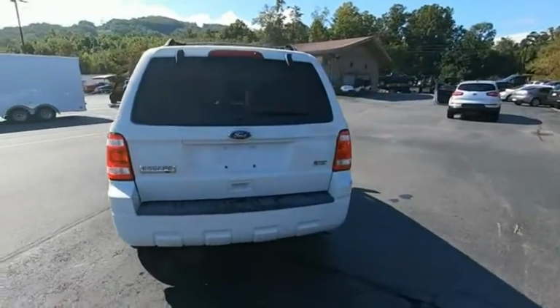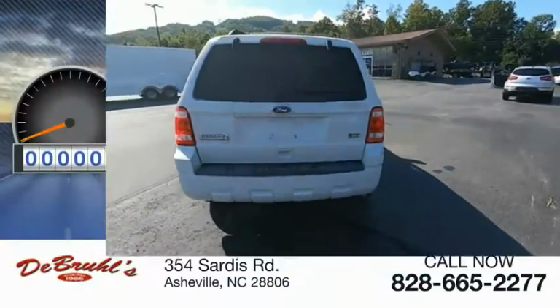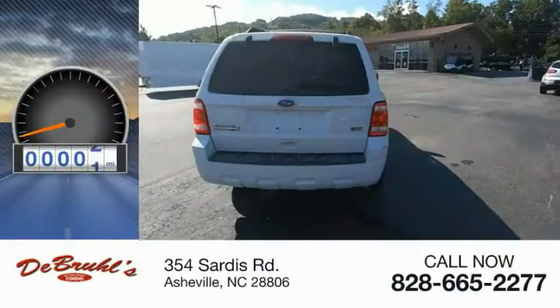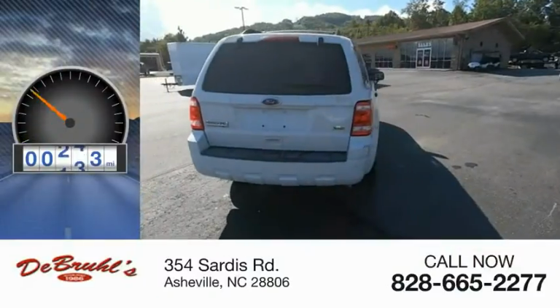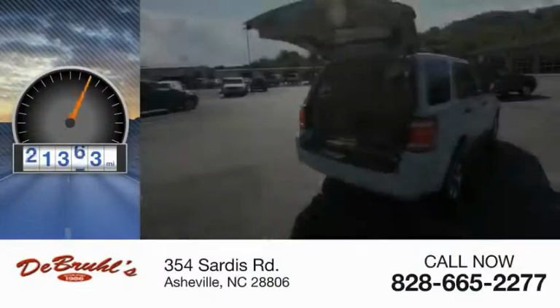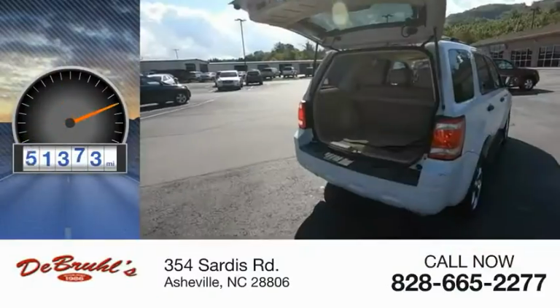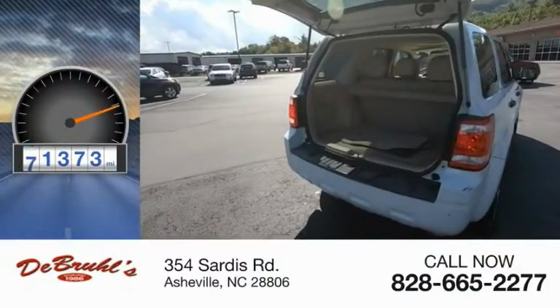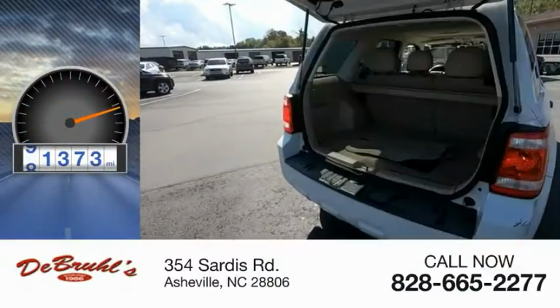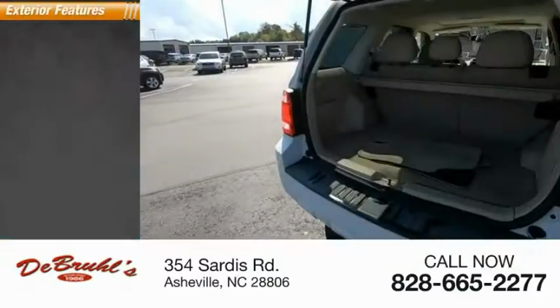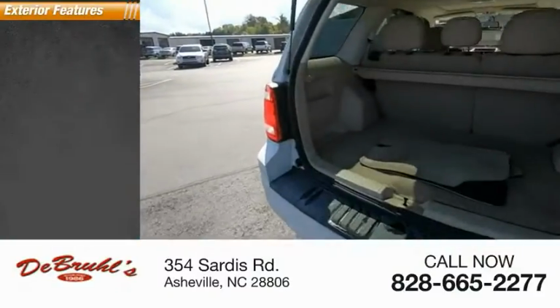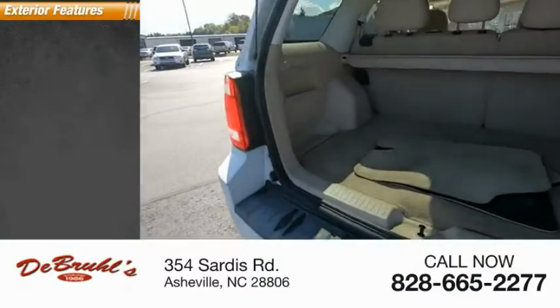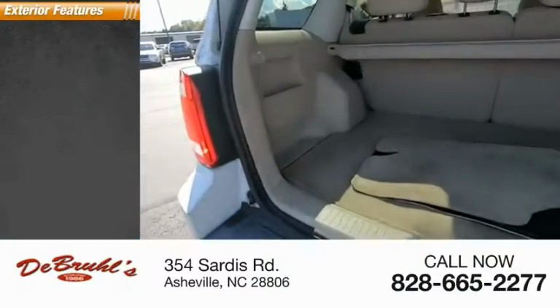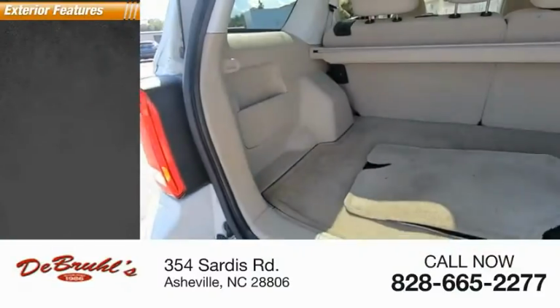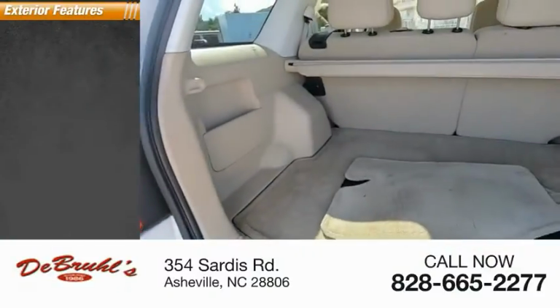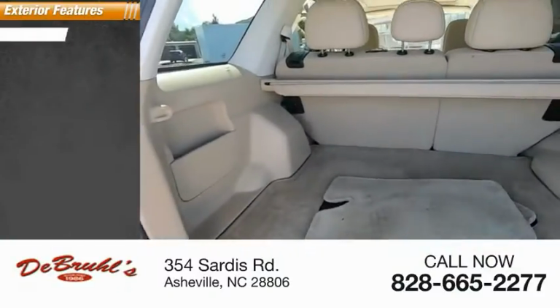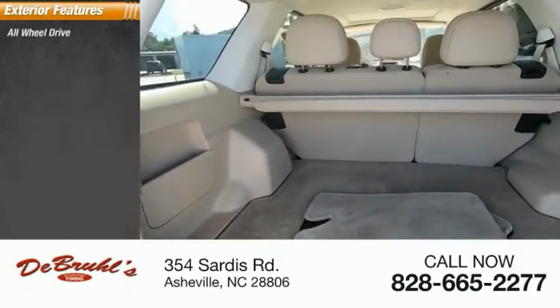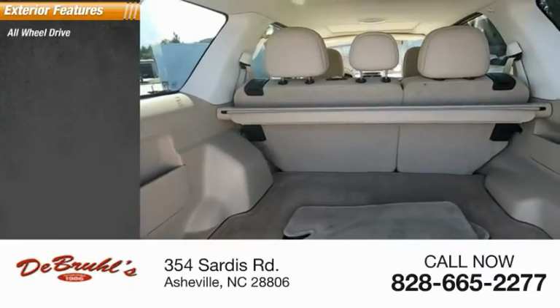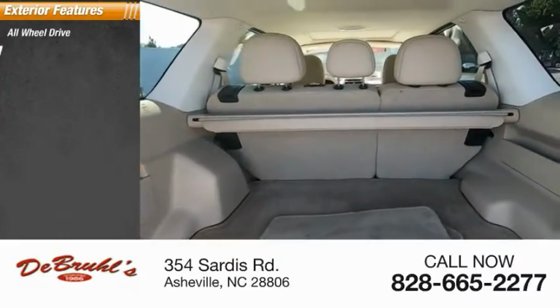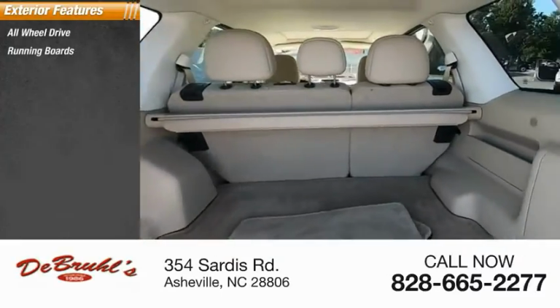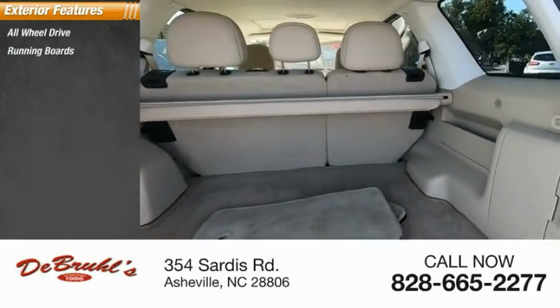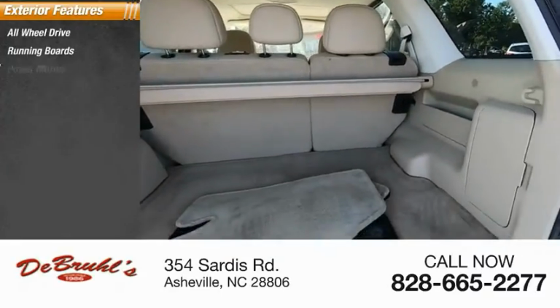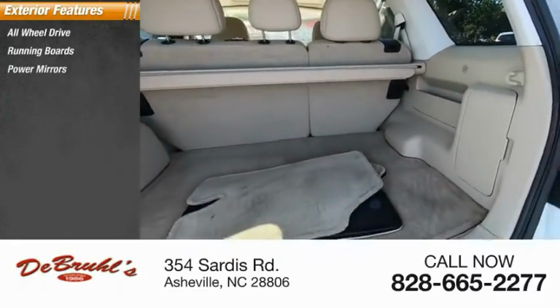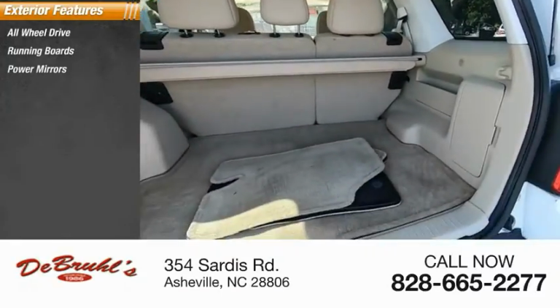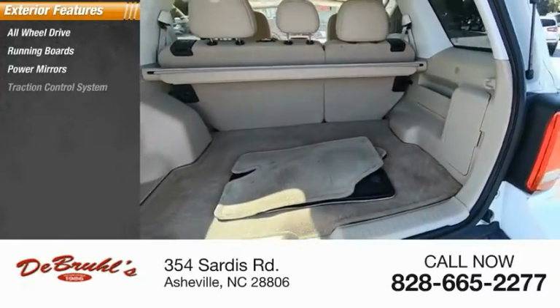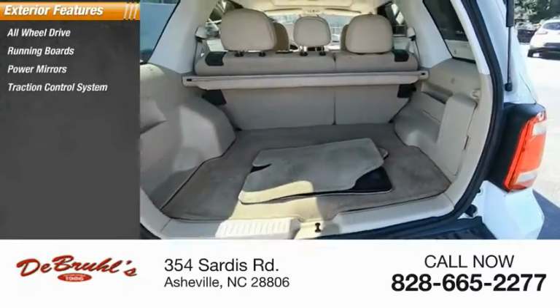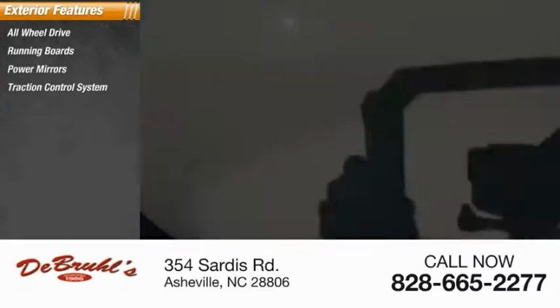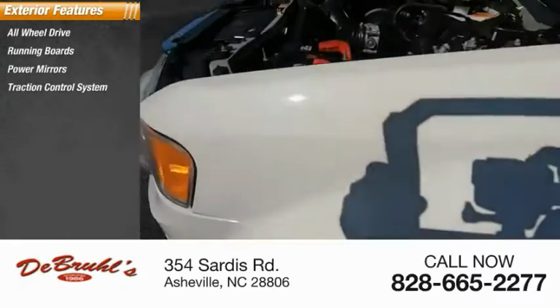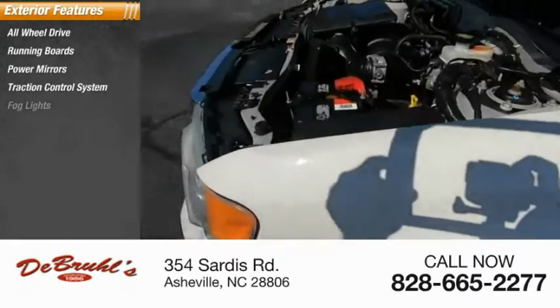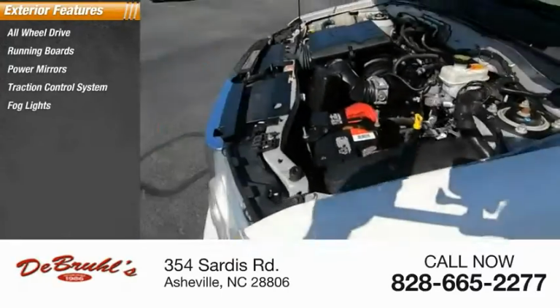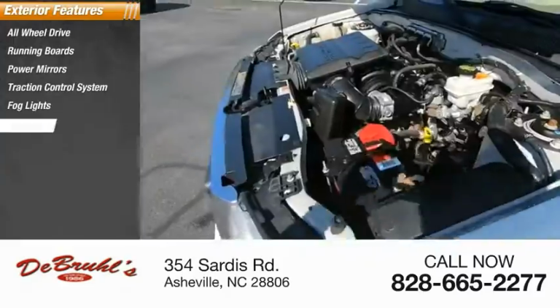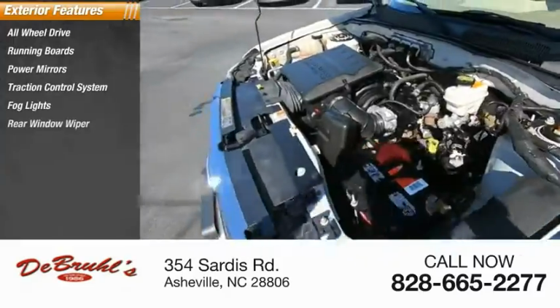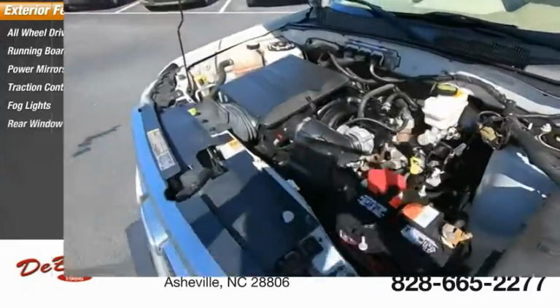This vehicle has less than 95,000 miles. Here are some of this vehicle's great options: all-wheel drive, running boards, power mirrors, traction control system, fog lights, rear window wiper.